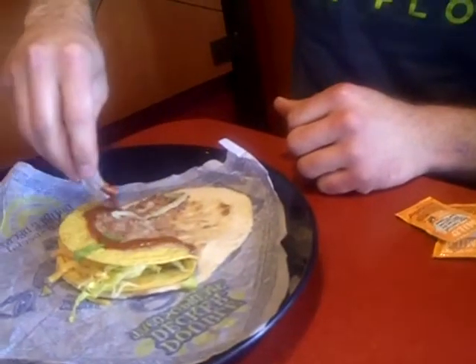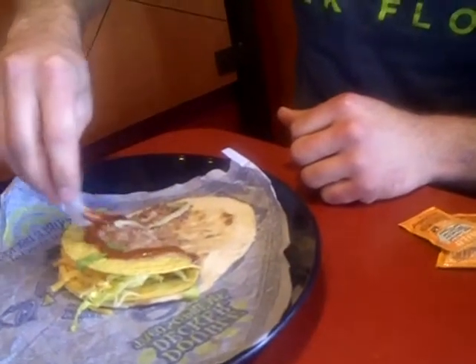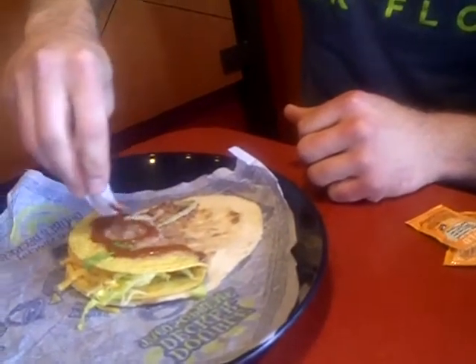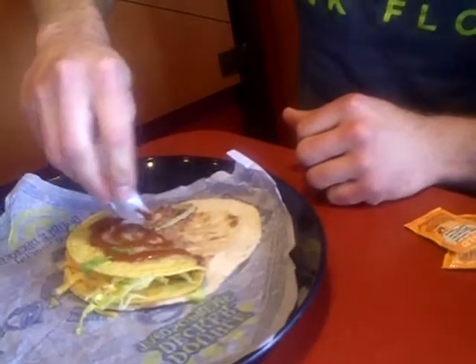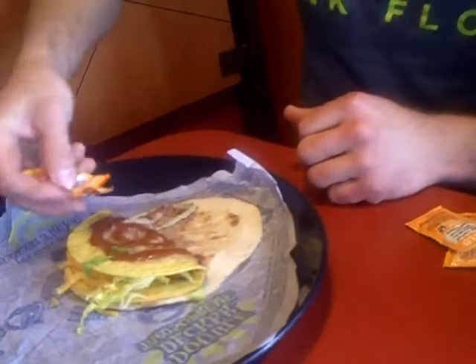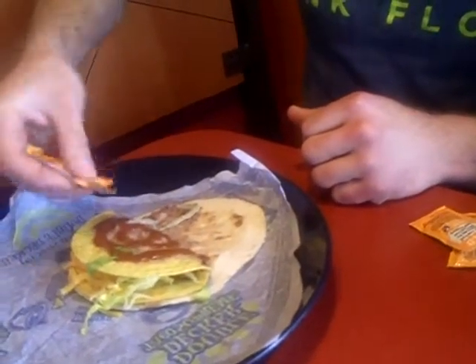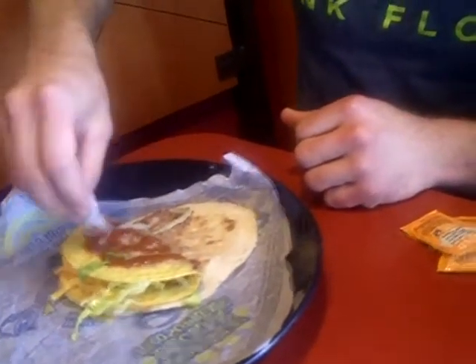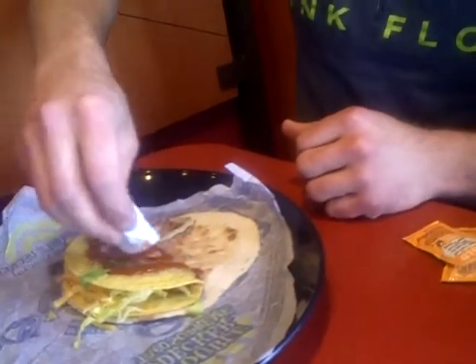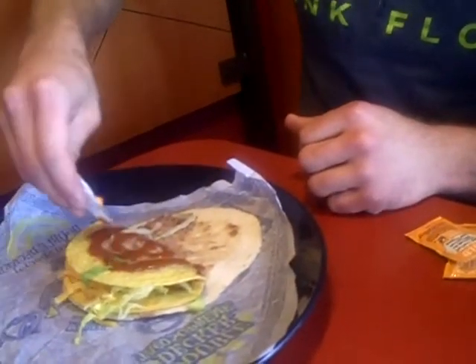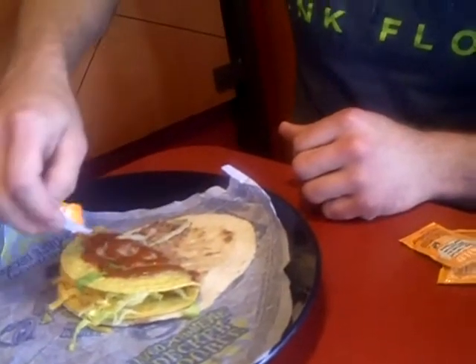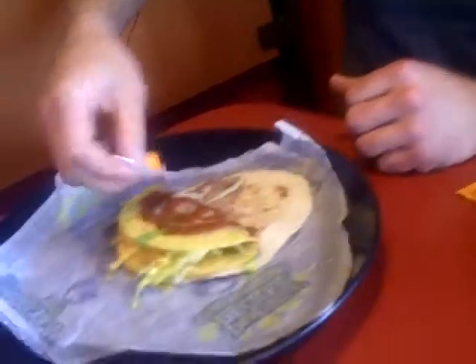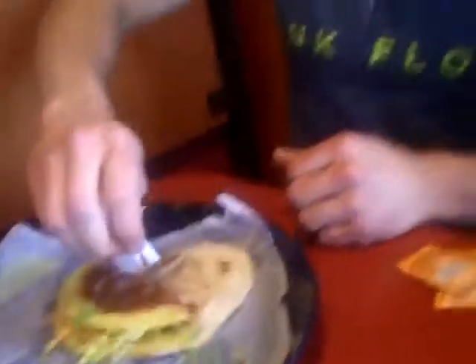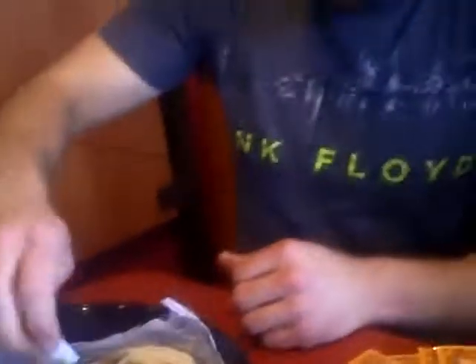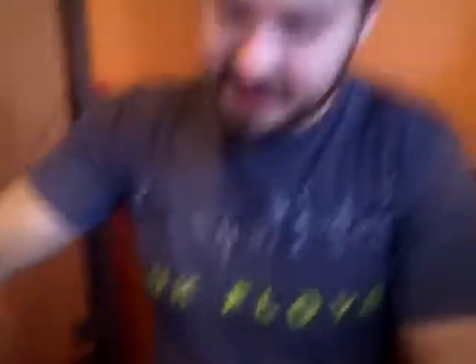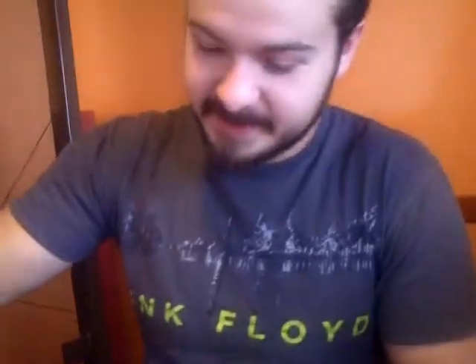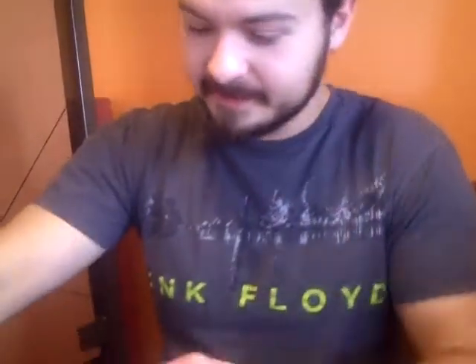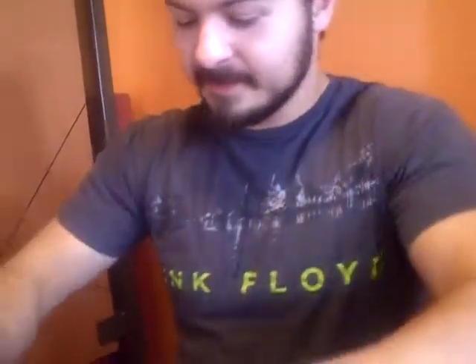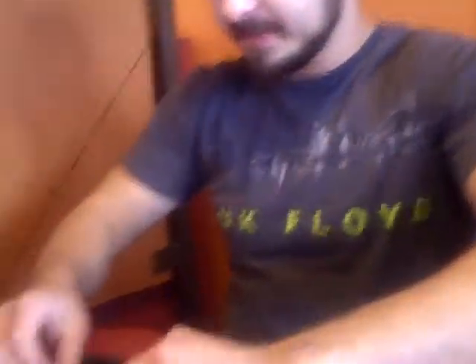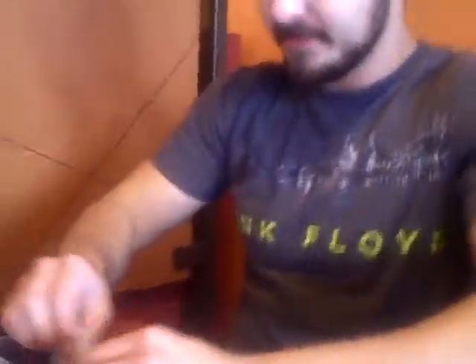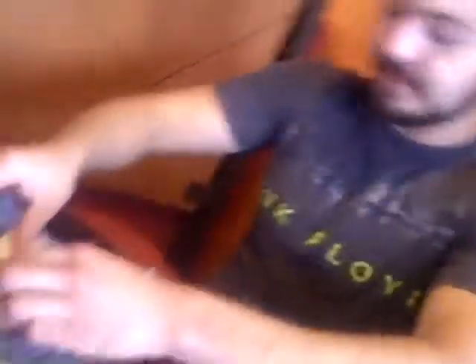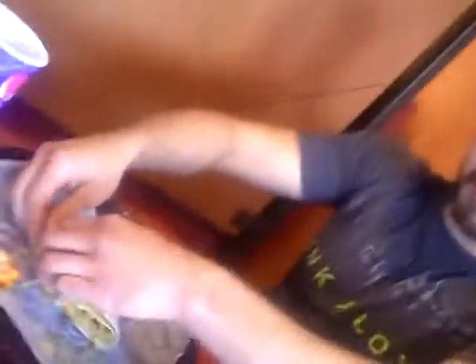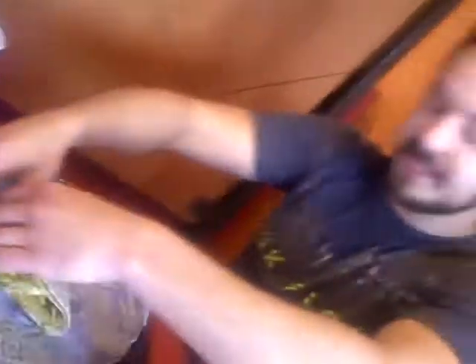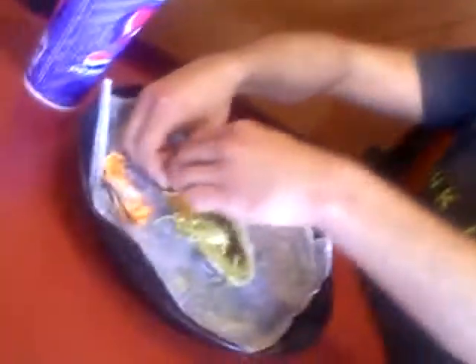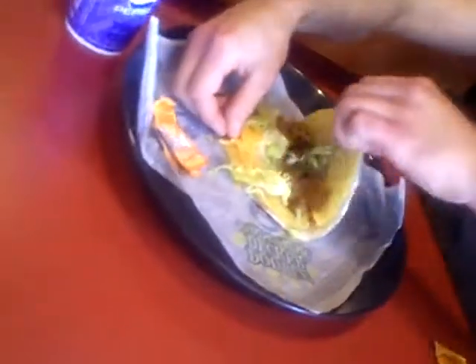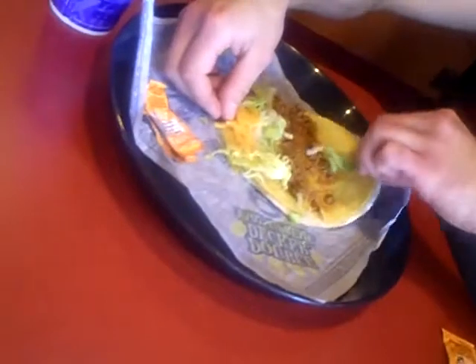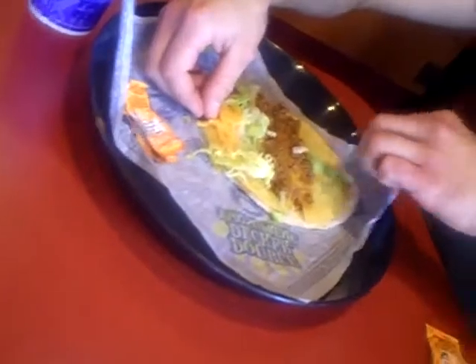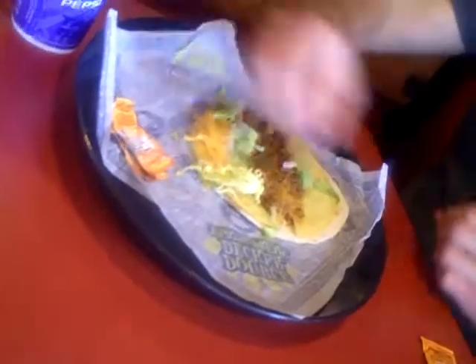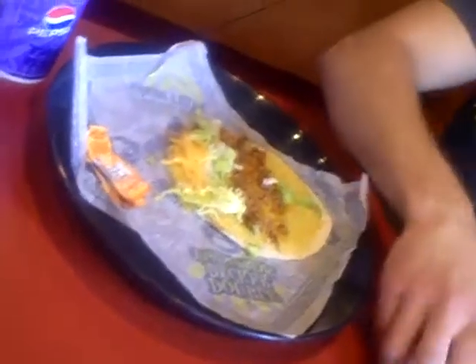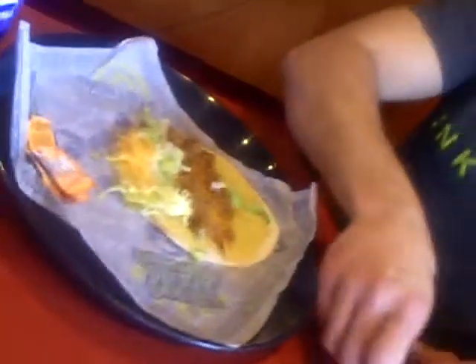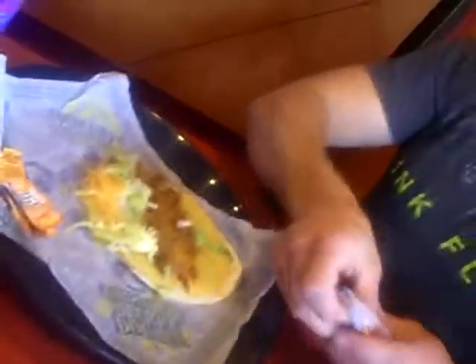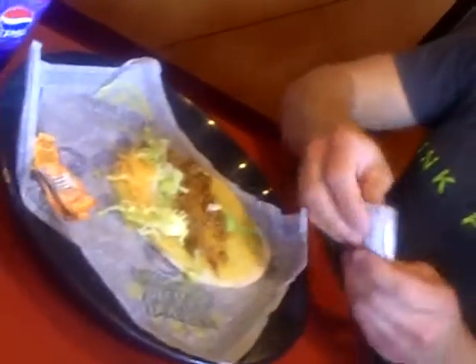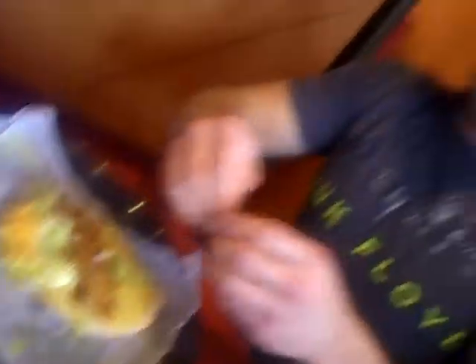Pussy. And then you have to evenly distribute the sauce. Pull the side A up. Open it up to the middle. Two more packets.